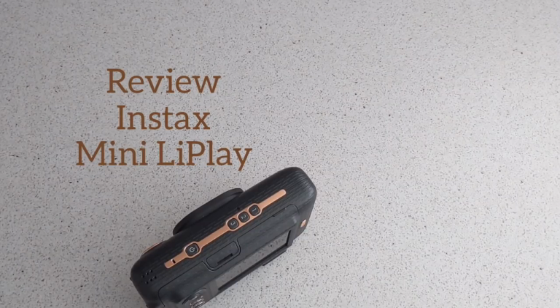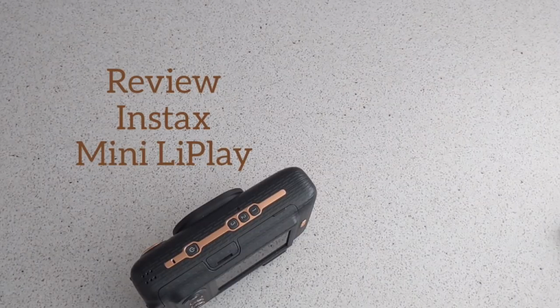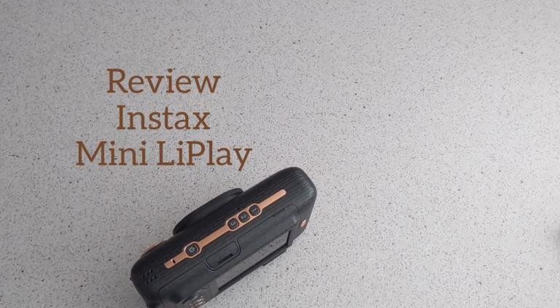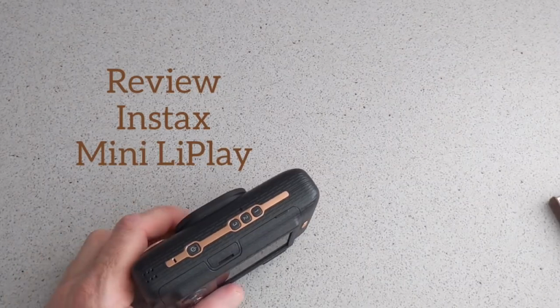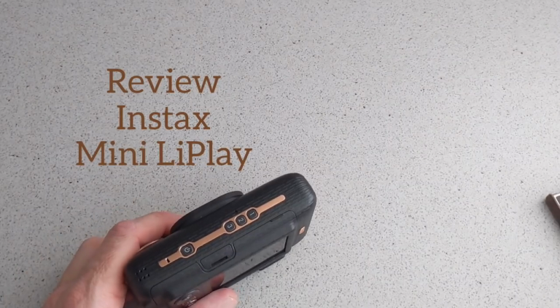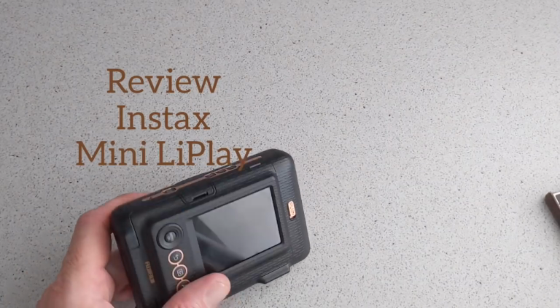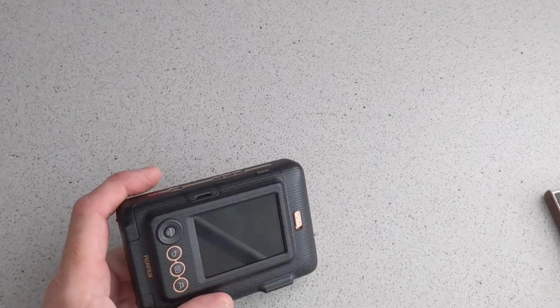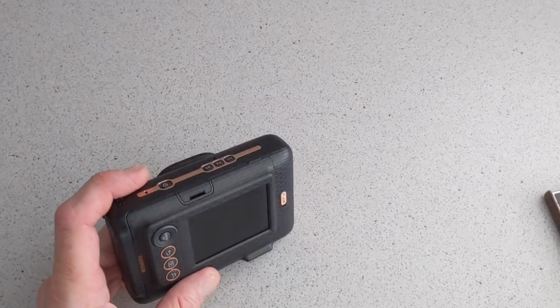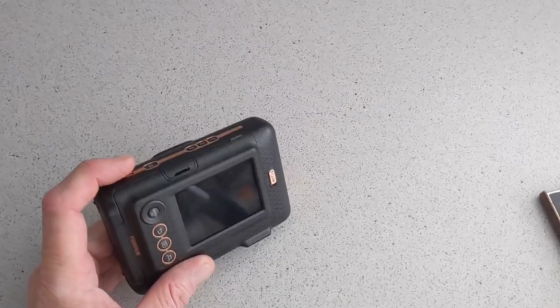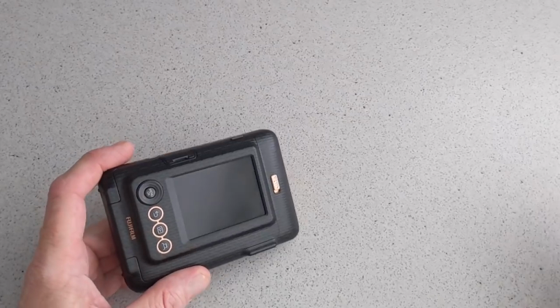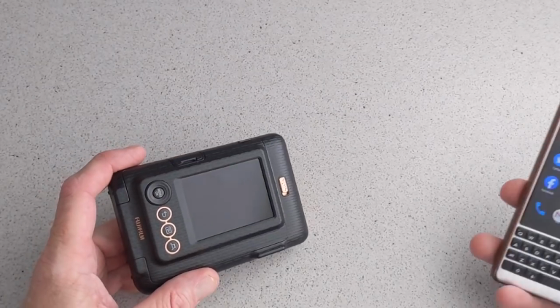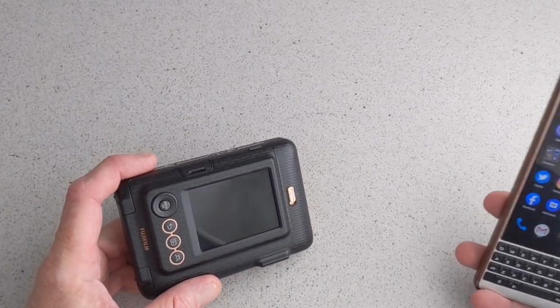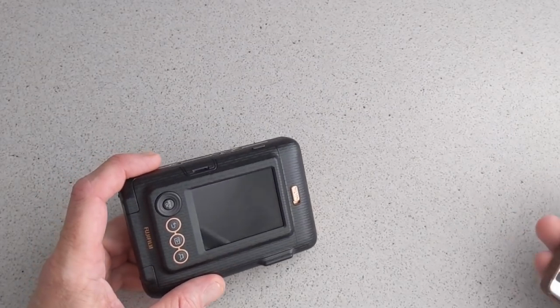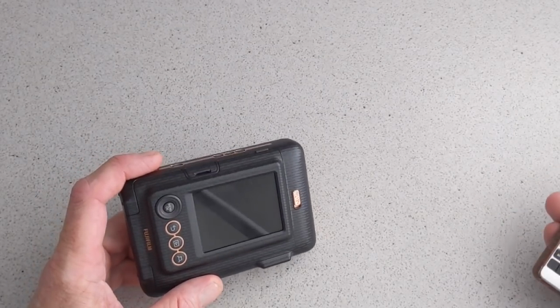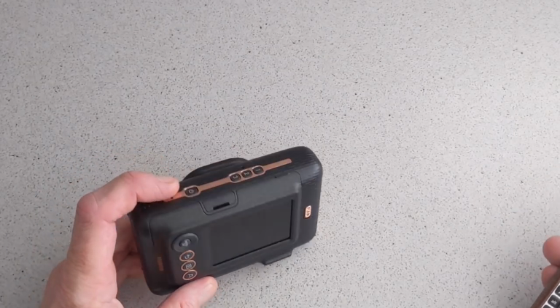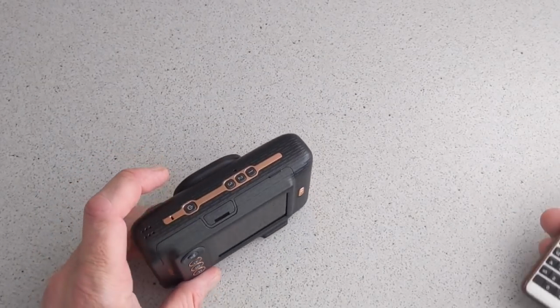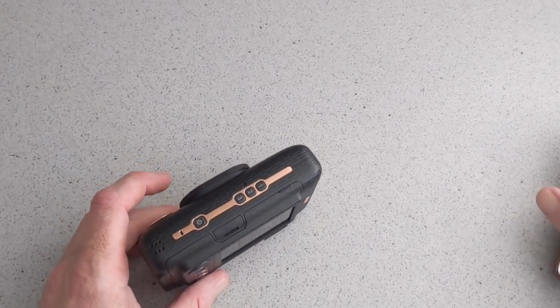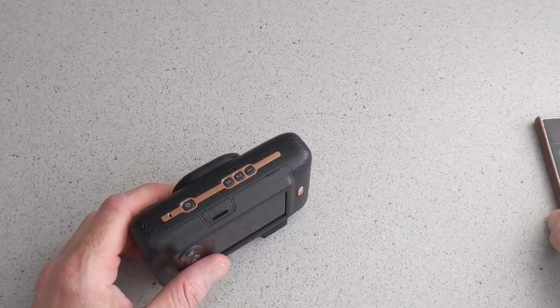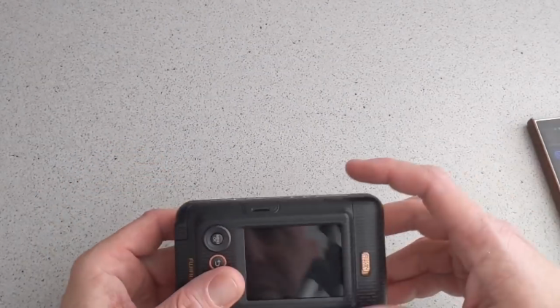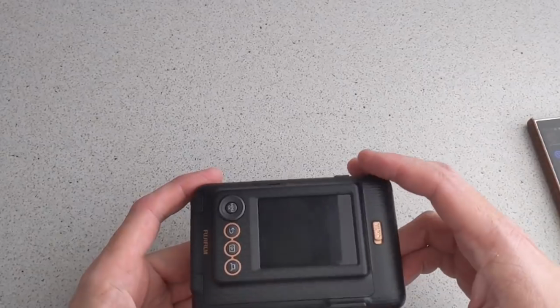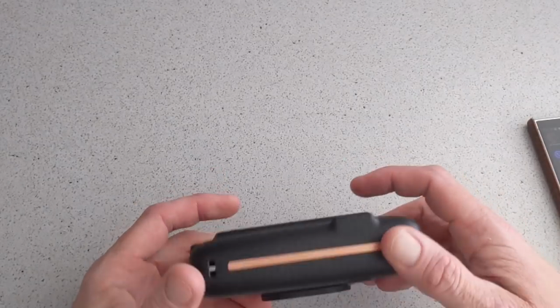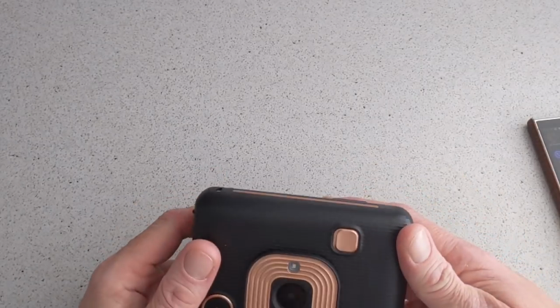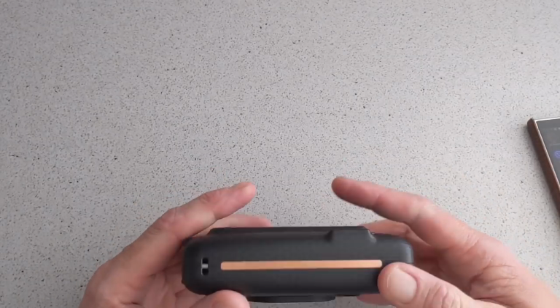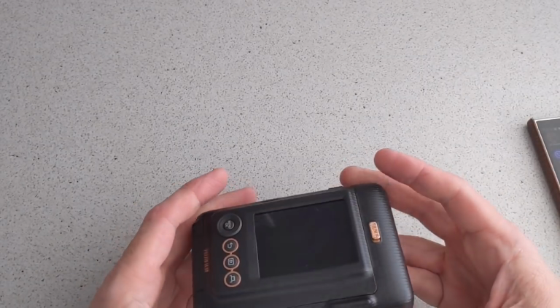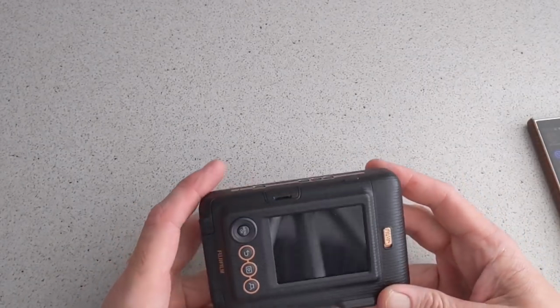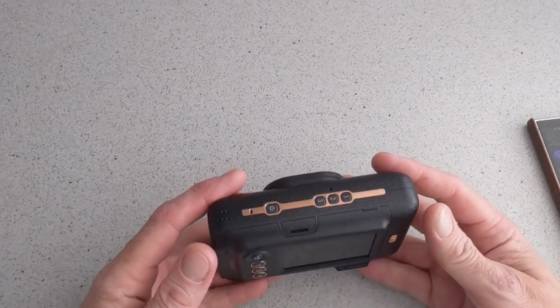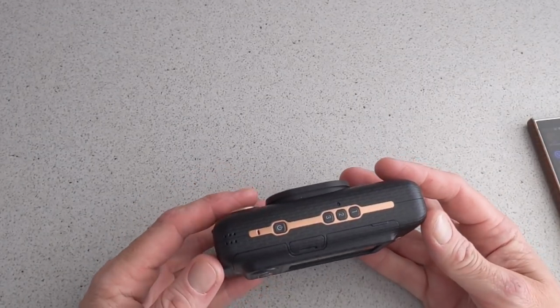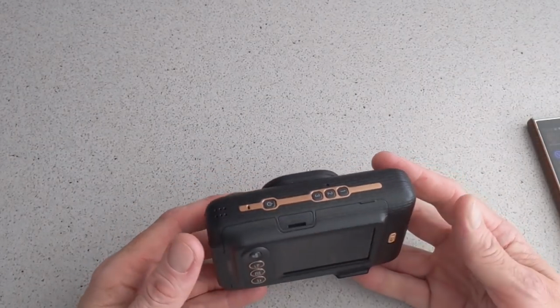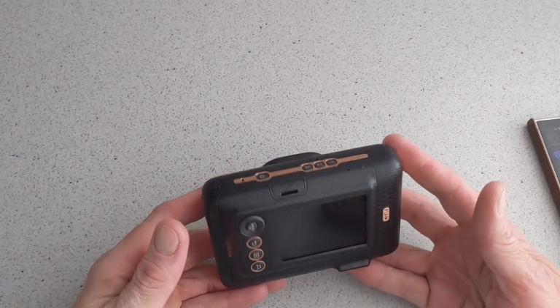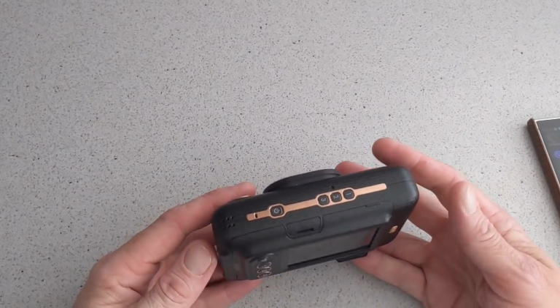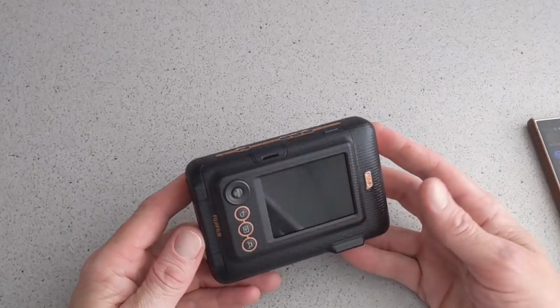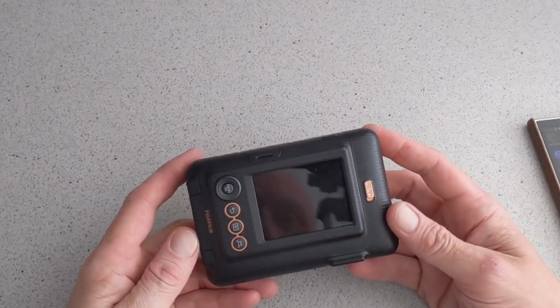Hello, this is Jim from TechBuzz and we are back with the Instax Mini LiPlay. I am going to talk about it and tell you what we think about it so far. I have been using it for a day or two now and it's pretty impressive, so I am going to go over some of the details here.